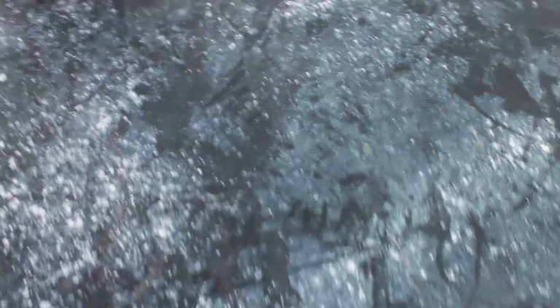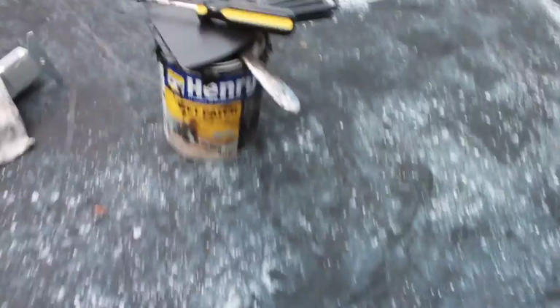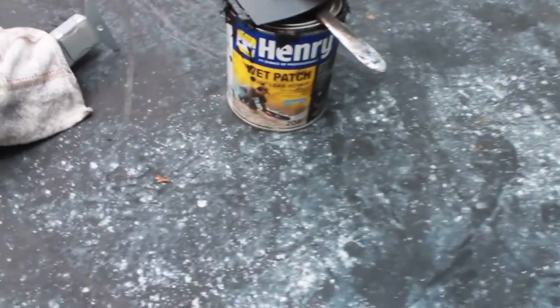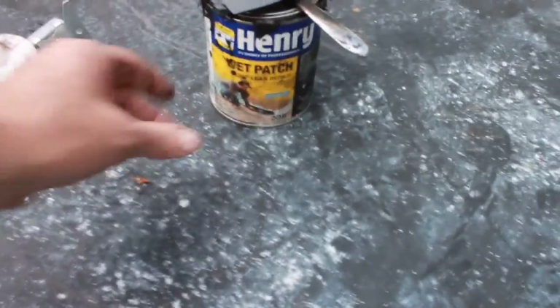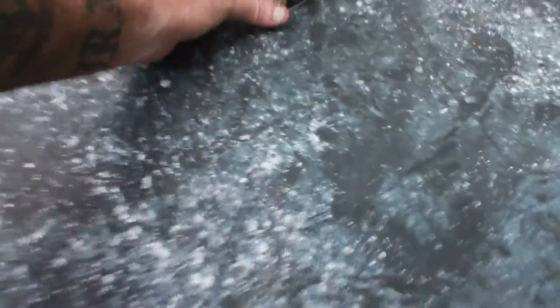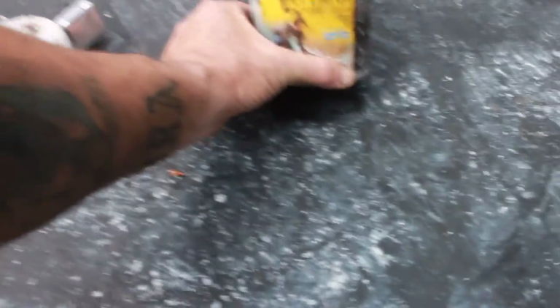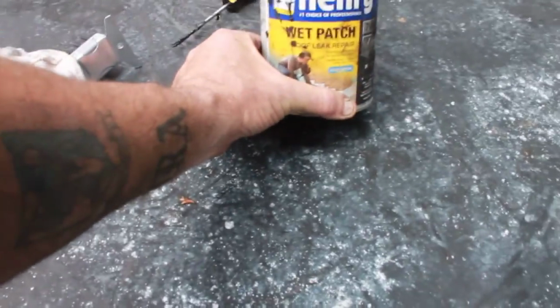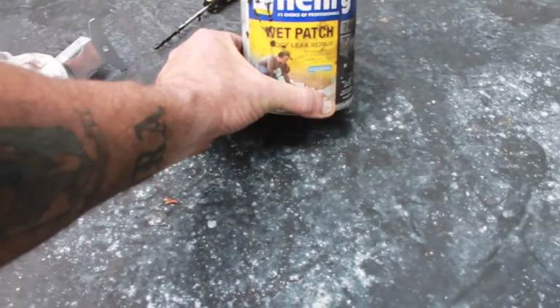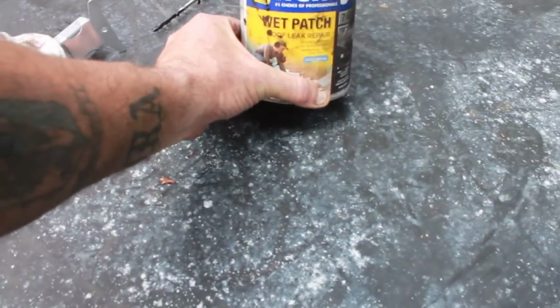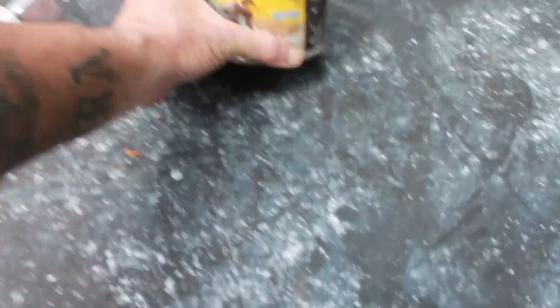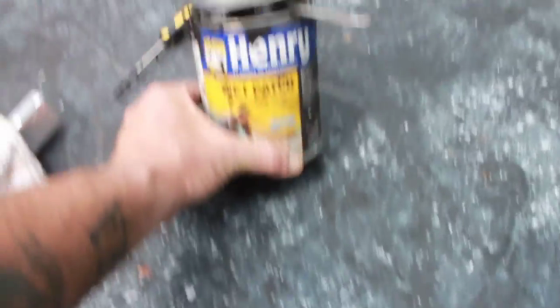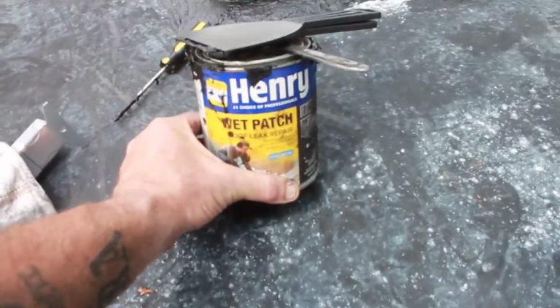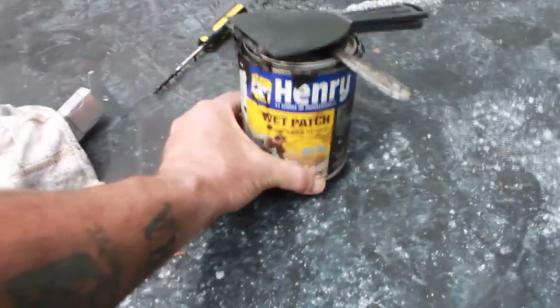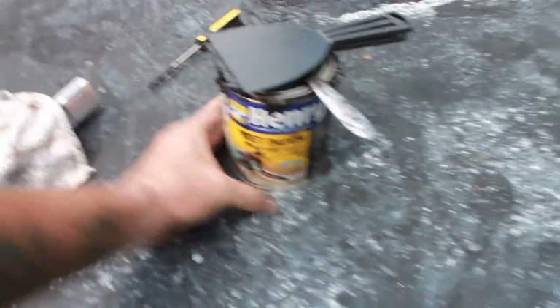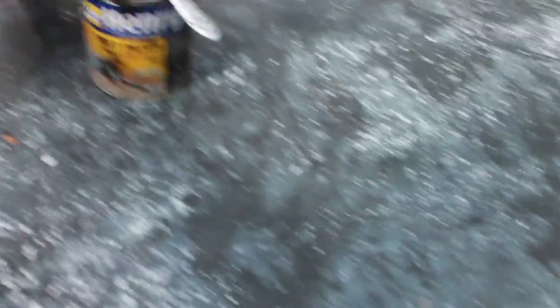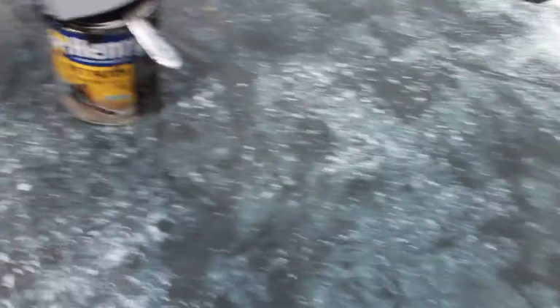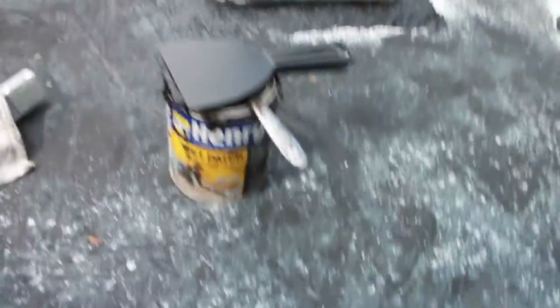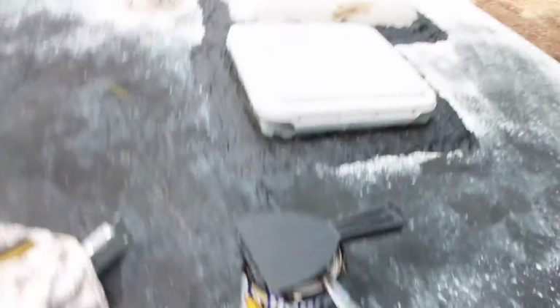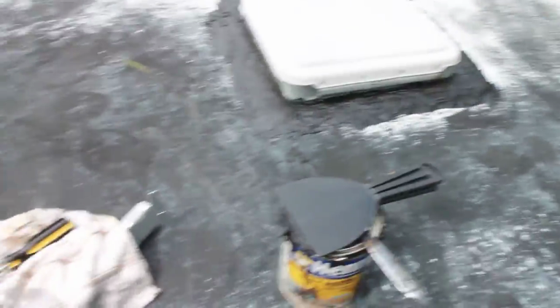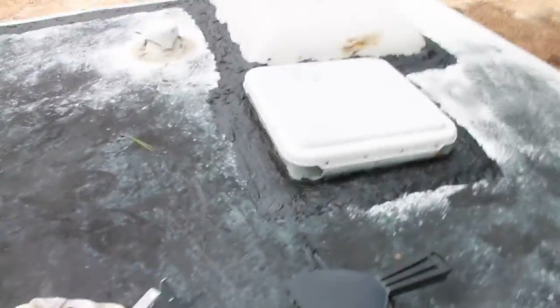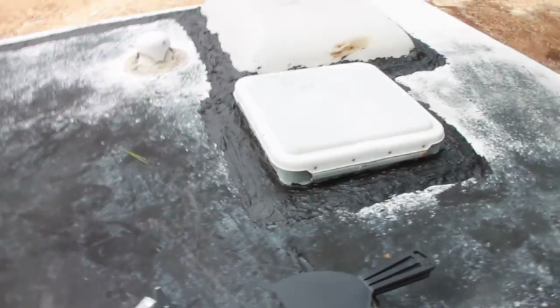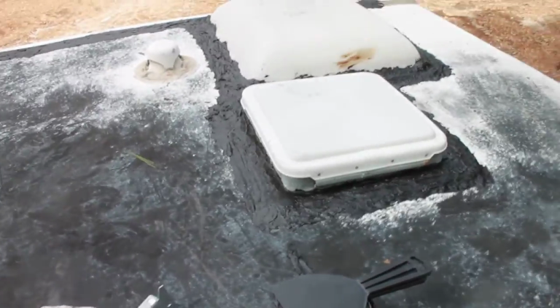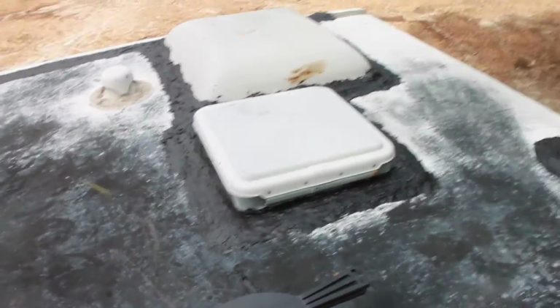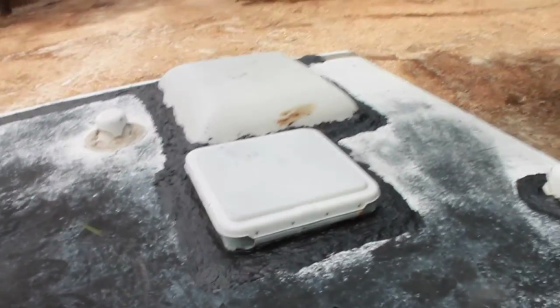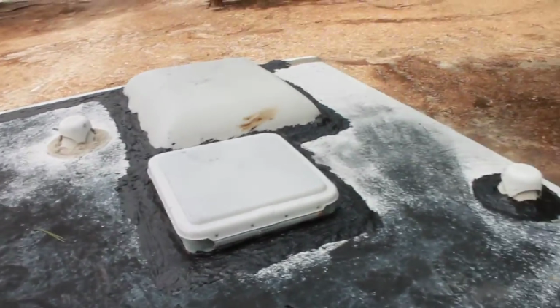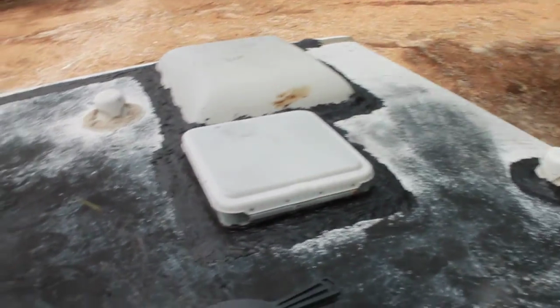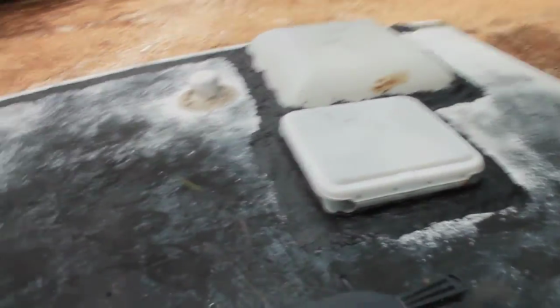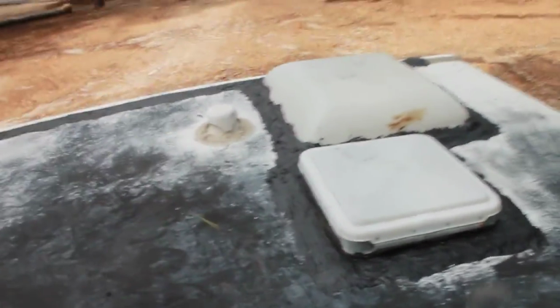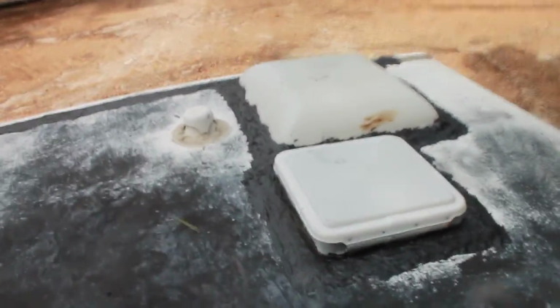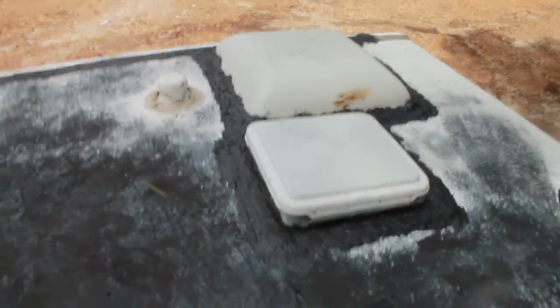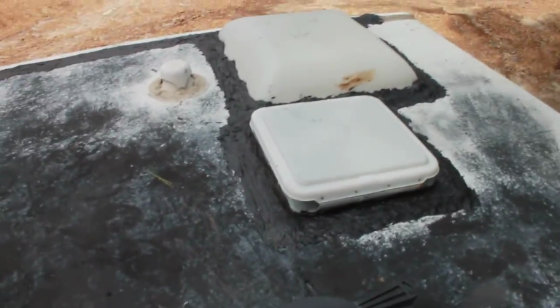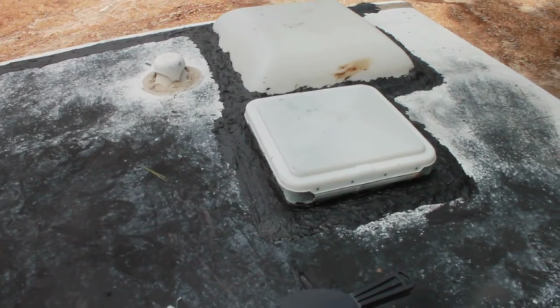So, this is what I'm using. I think I may have showed you that in the other video, but anyways, that's it. After it rains, I'll let you know if I'm still leaking. See ya. Bye.